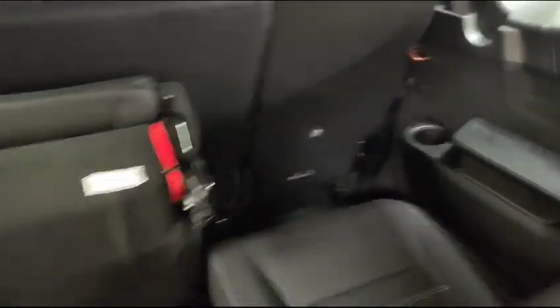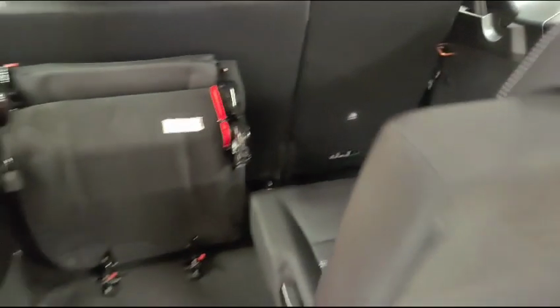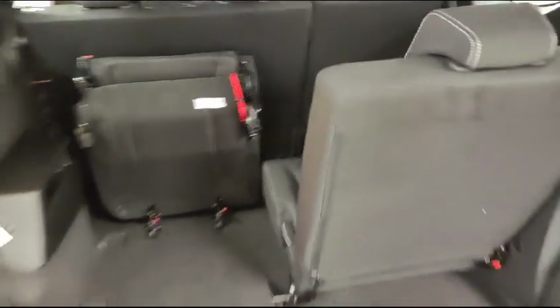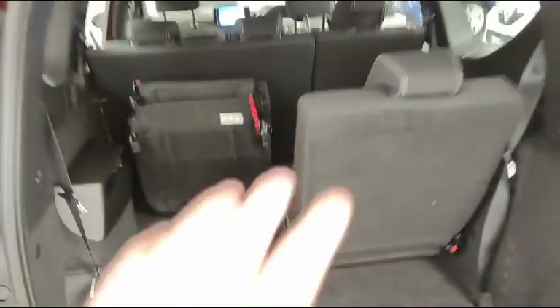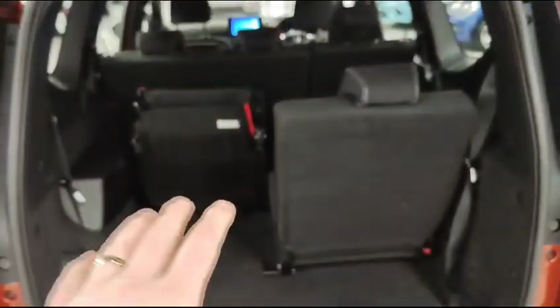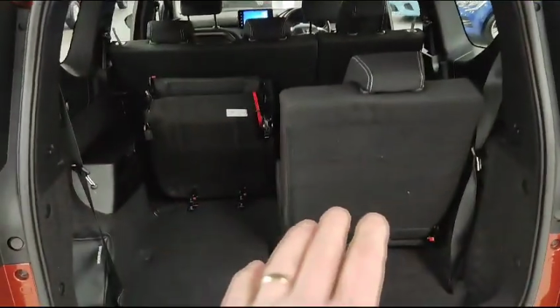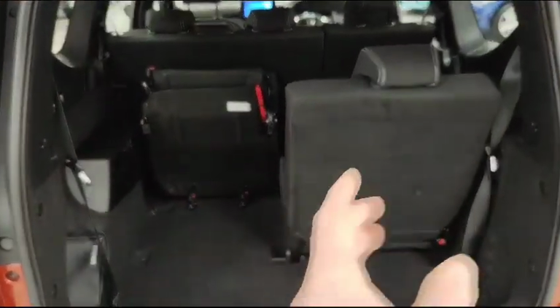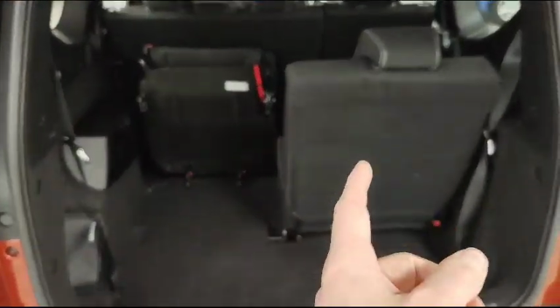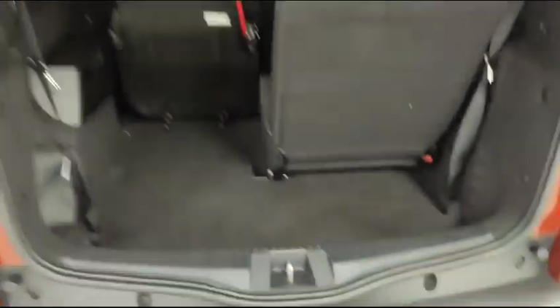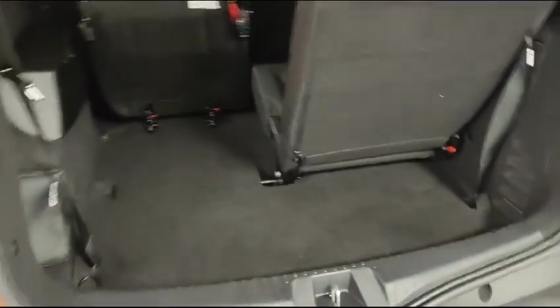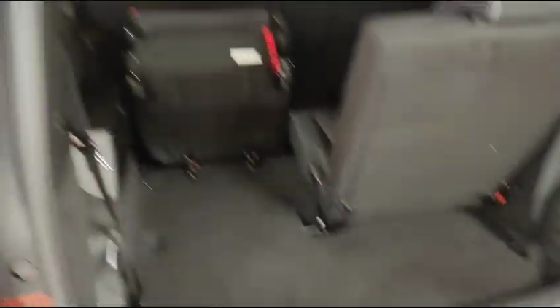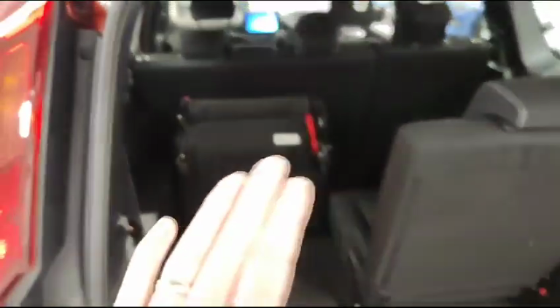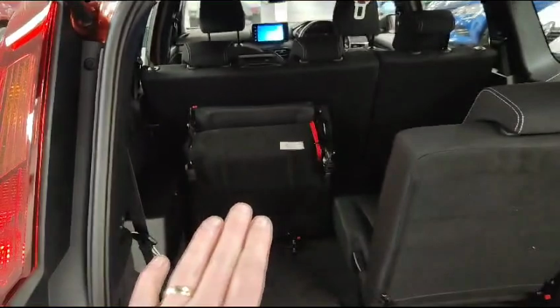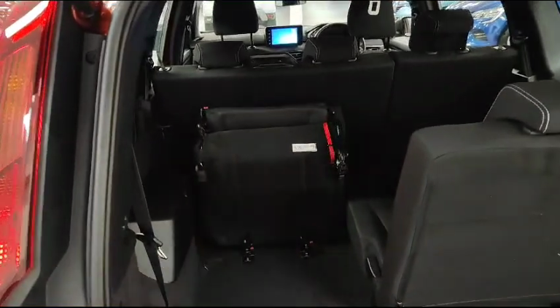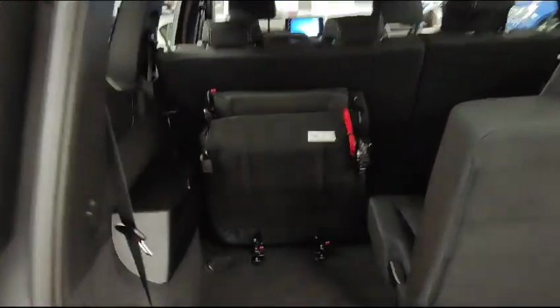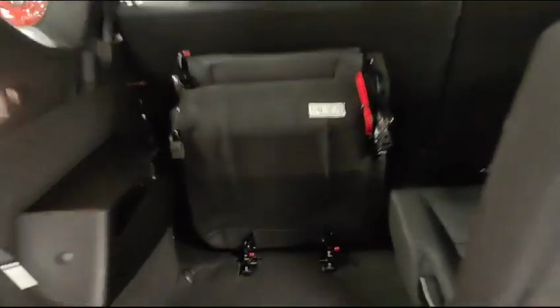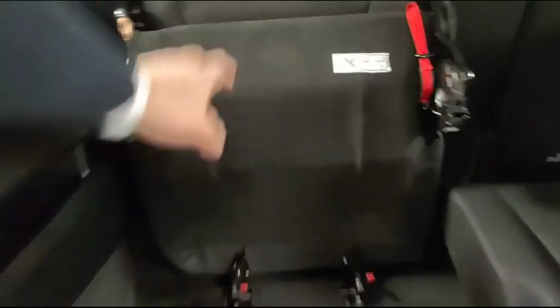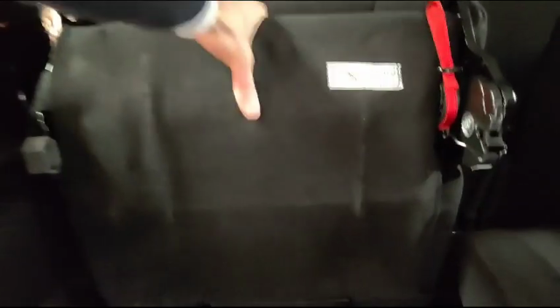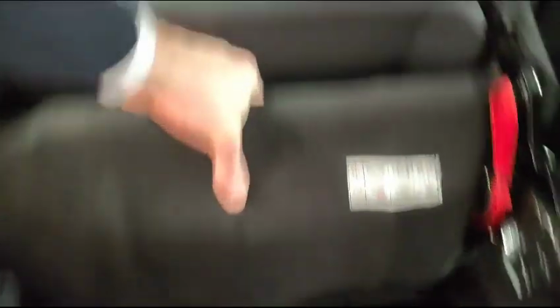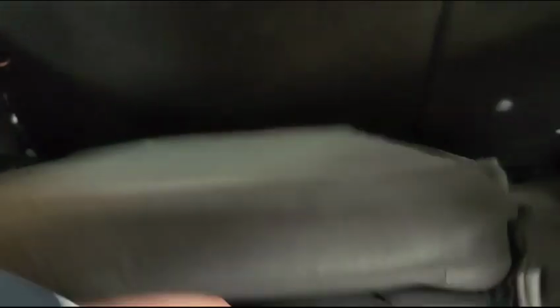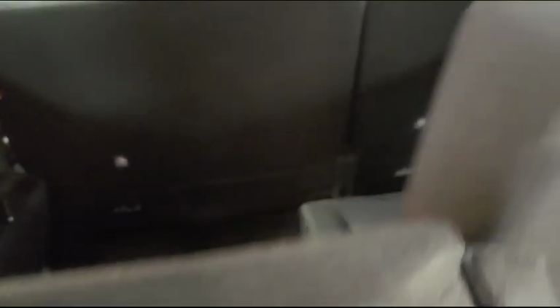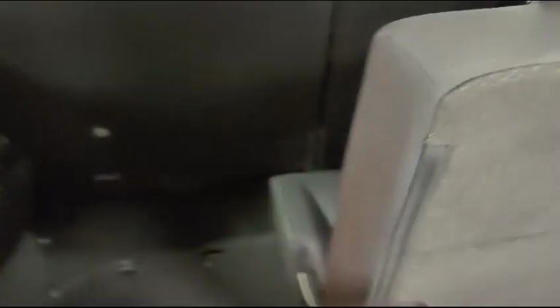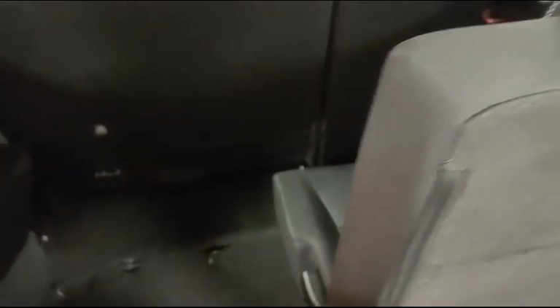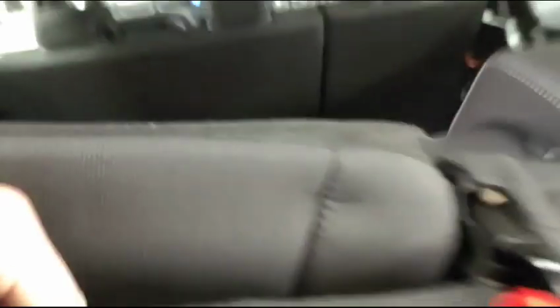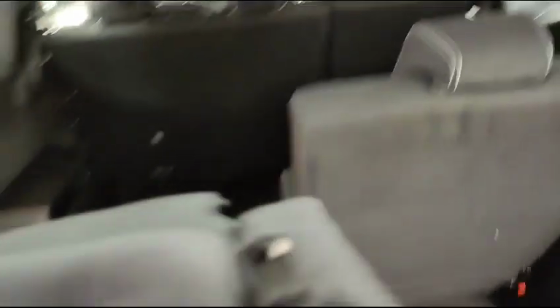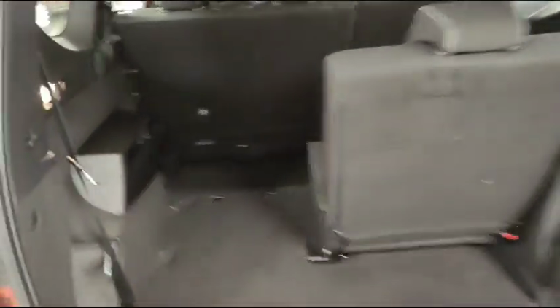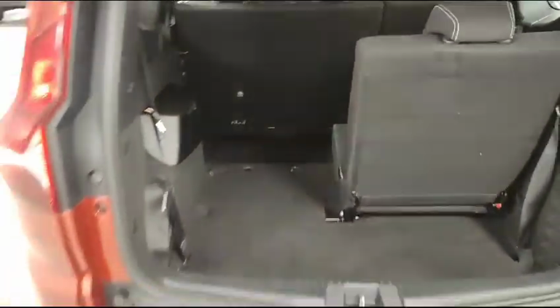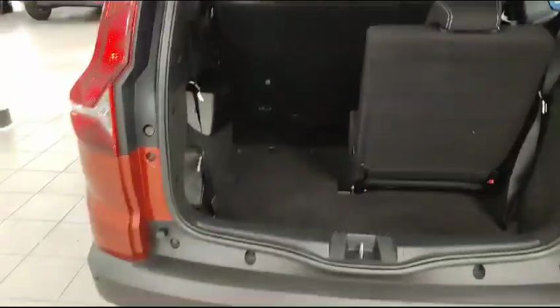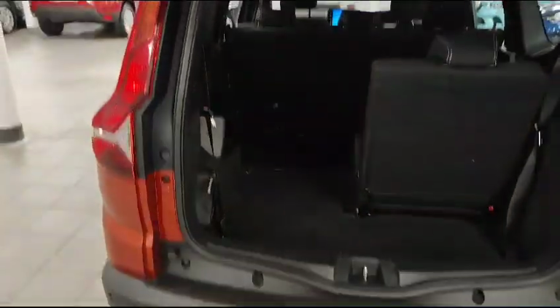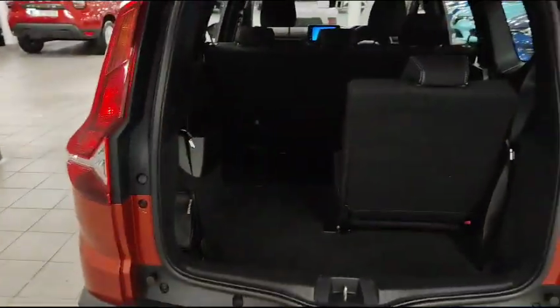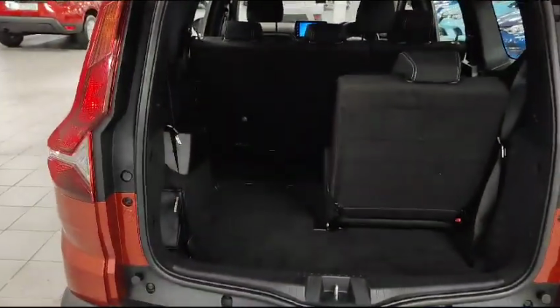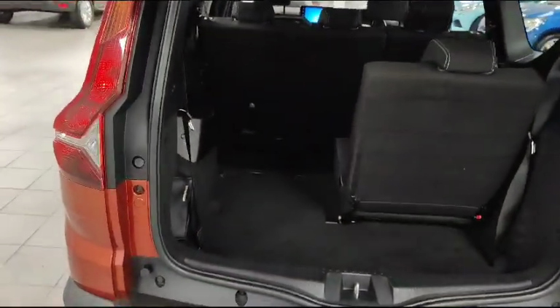One of the really clever tricks with these is the seats — you do have a good space, and you can fold them out of the way. If you need, you can actually pull these out entirely. They're only a couple of kilos and it gives you a huge, big cavernous boot.